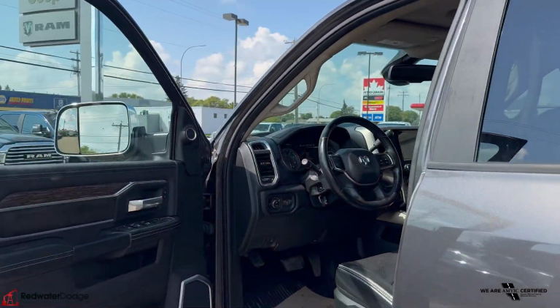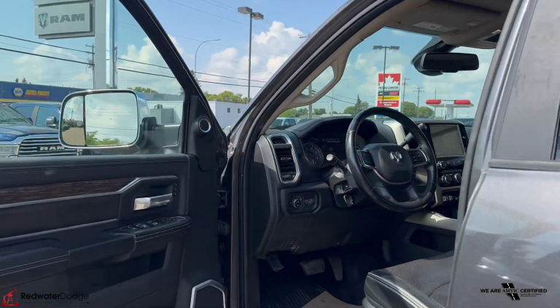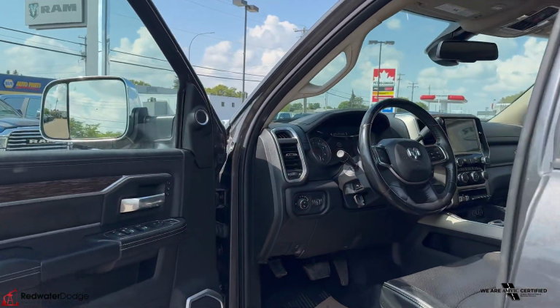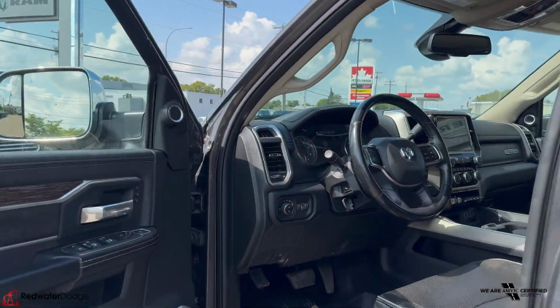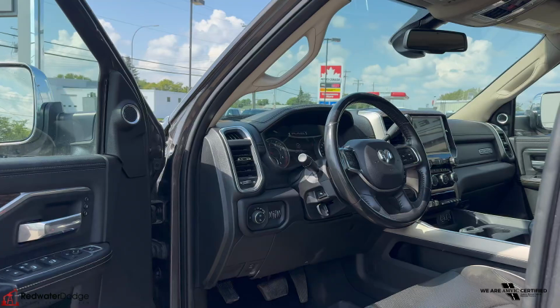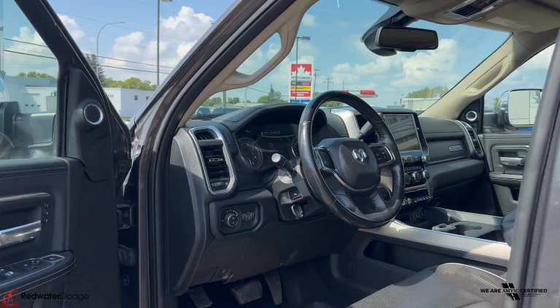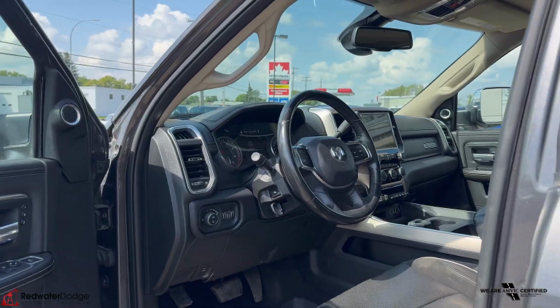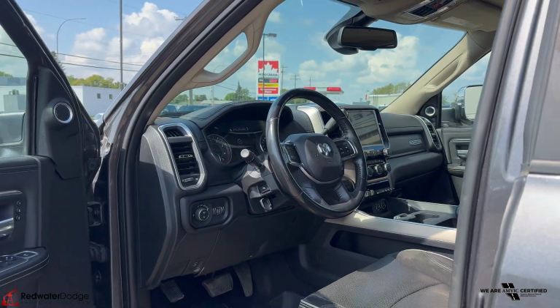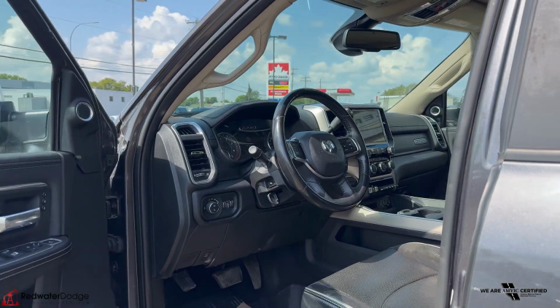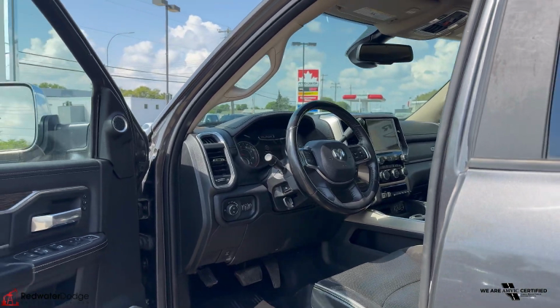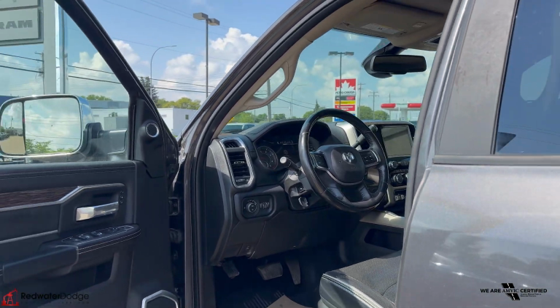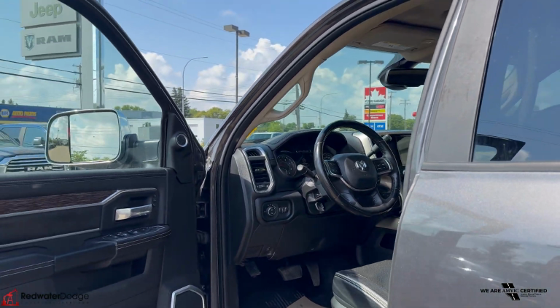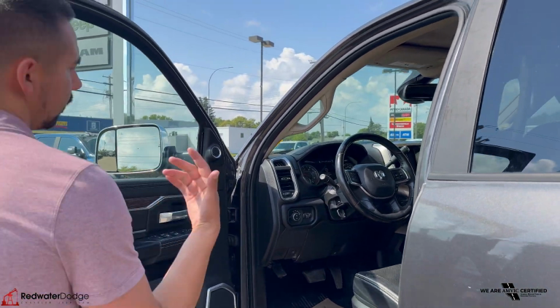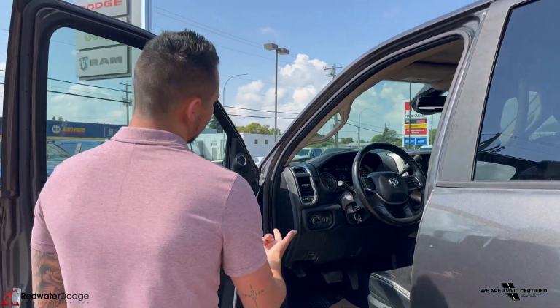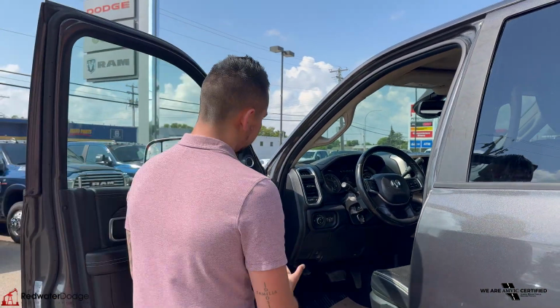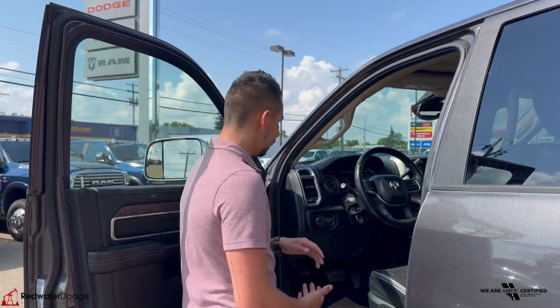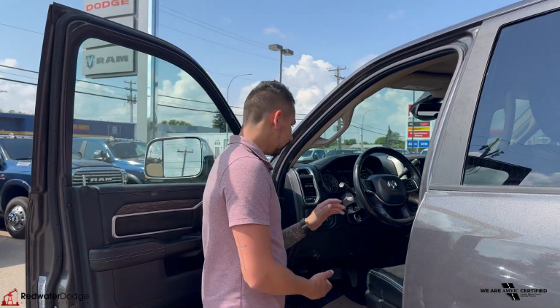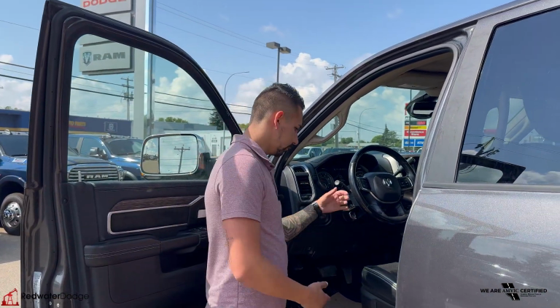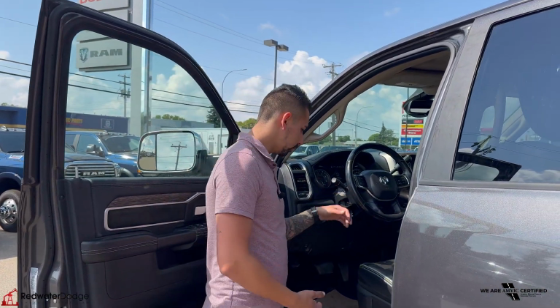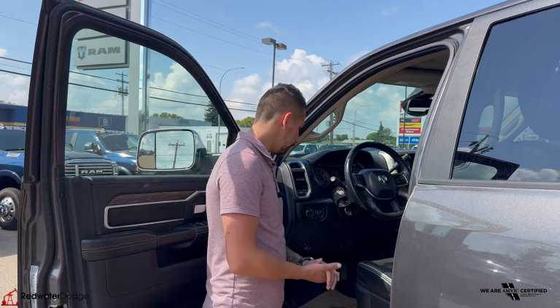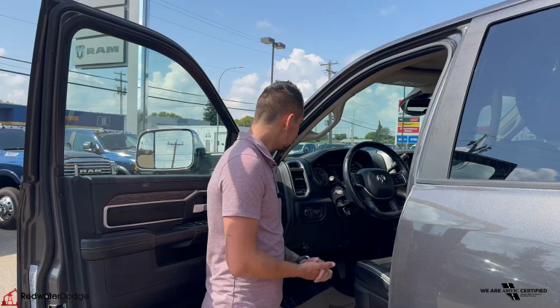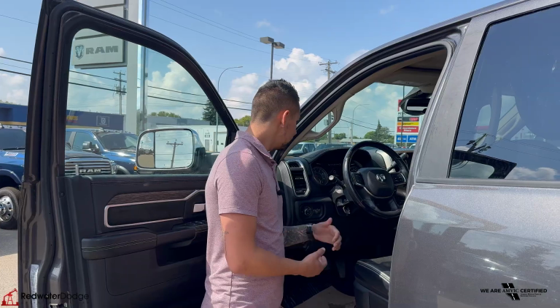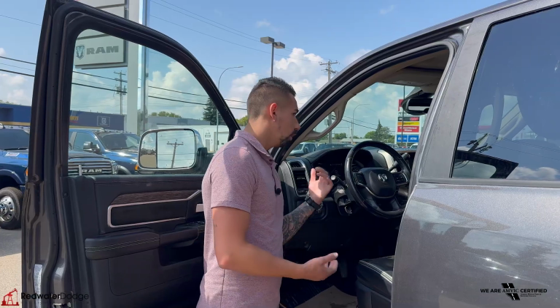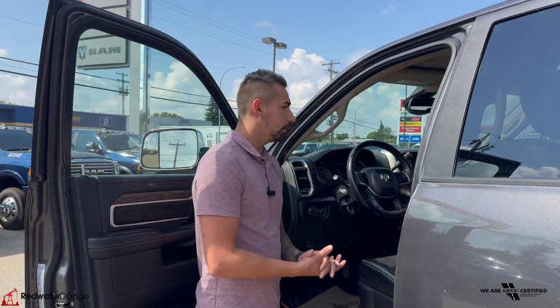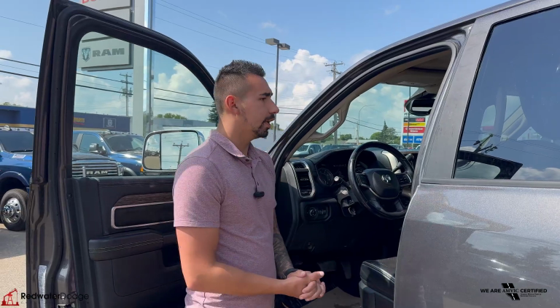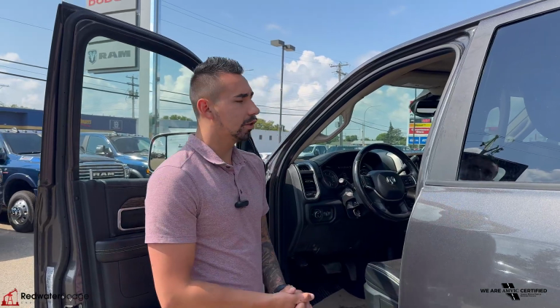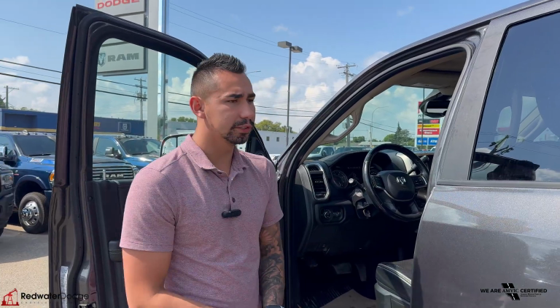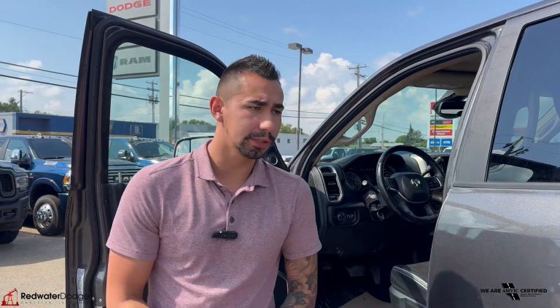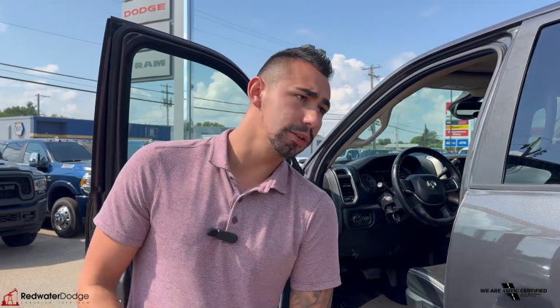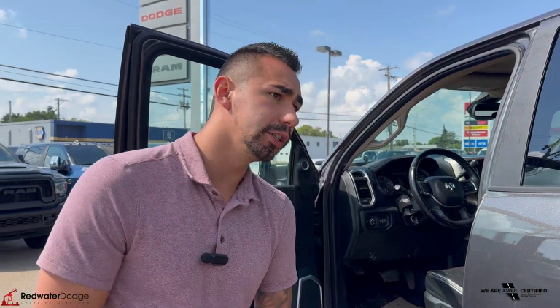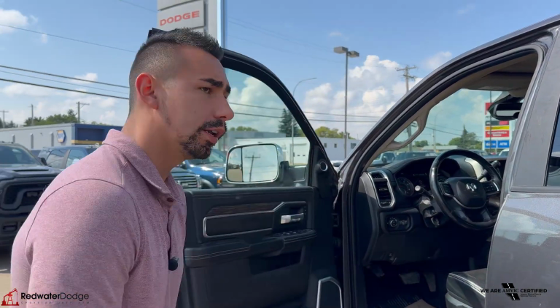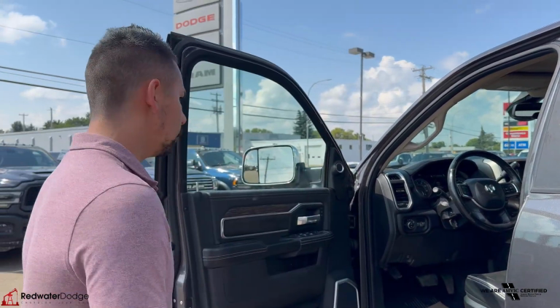Inside the driver's side, you've got all your memory seats, power options, automatic headlights, and power-adjustable pedals. This one has 131,000 kilometers on it, so she's ready to go.